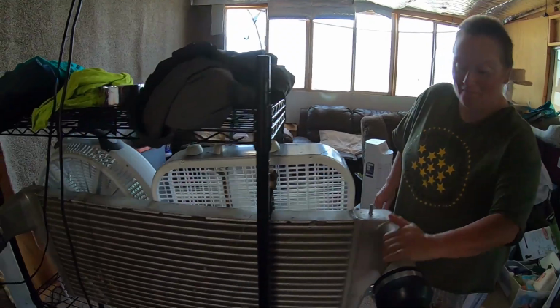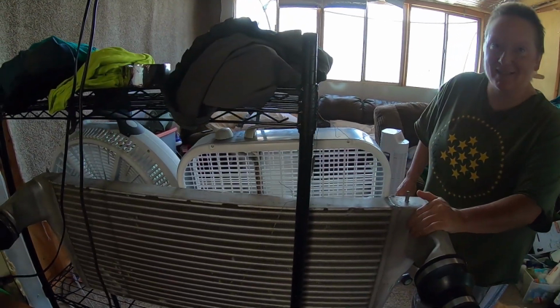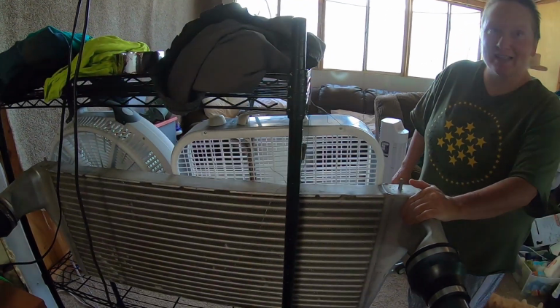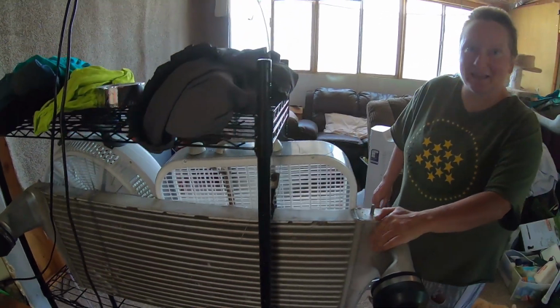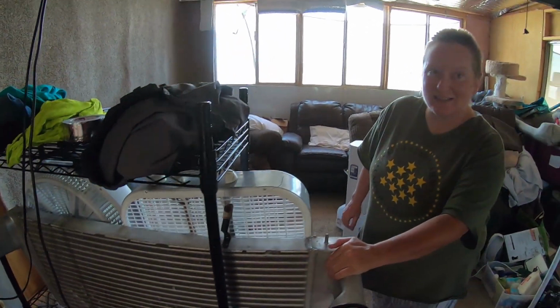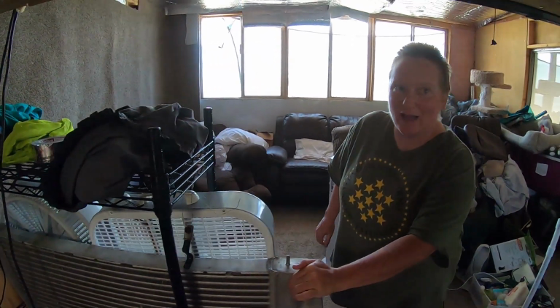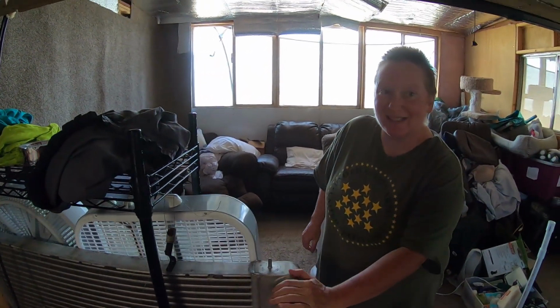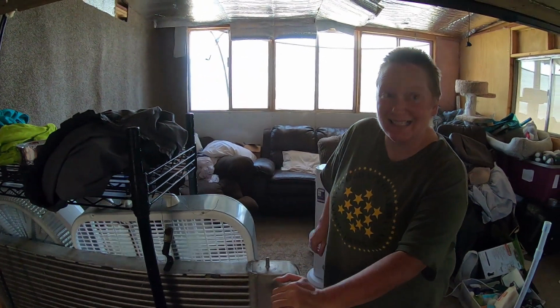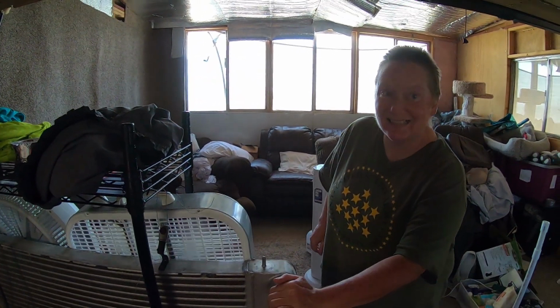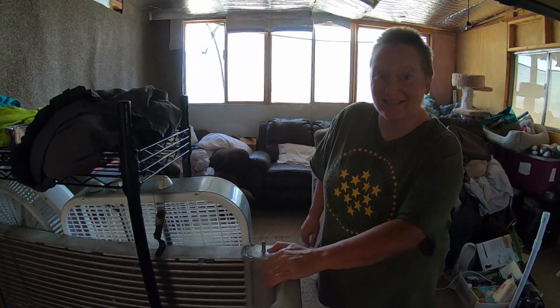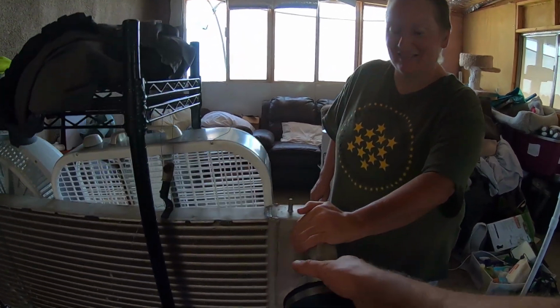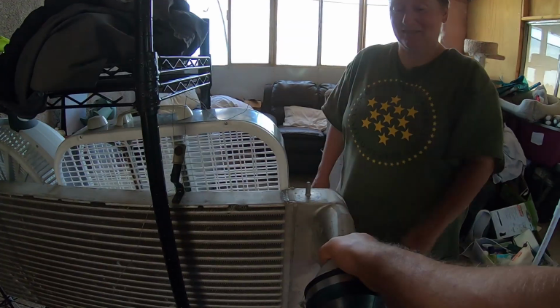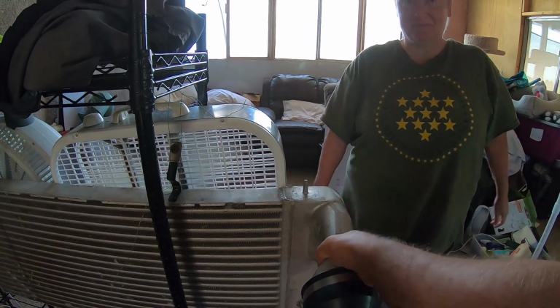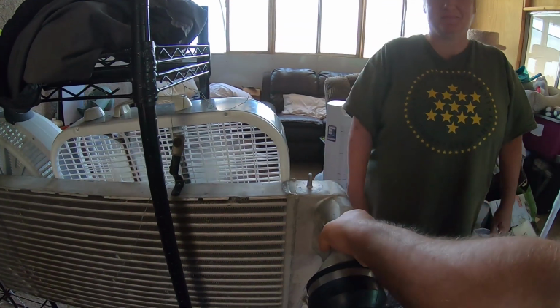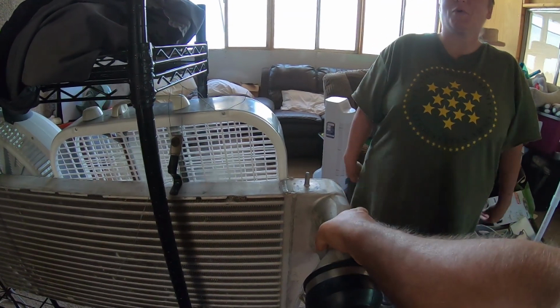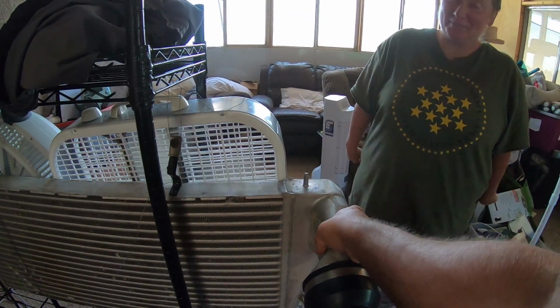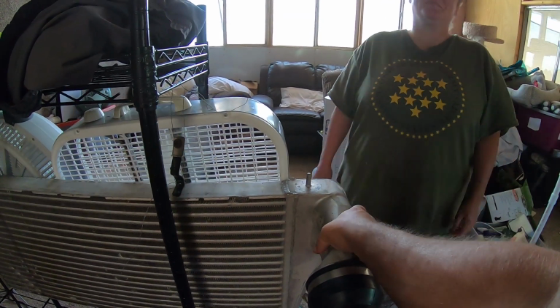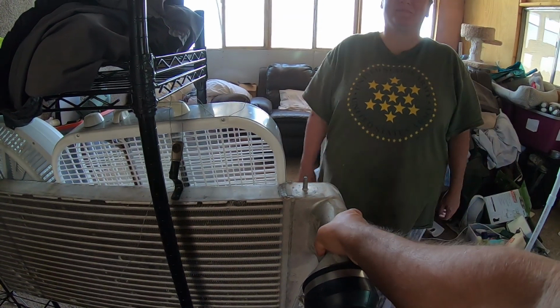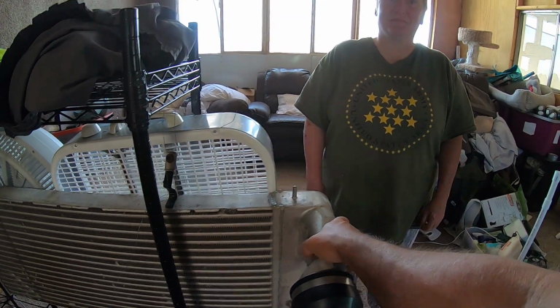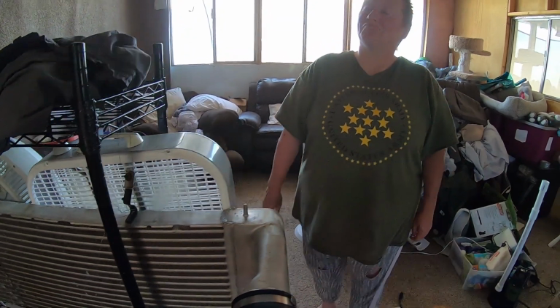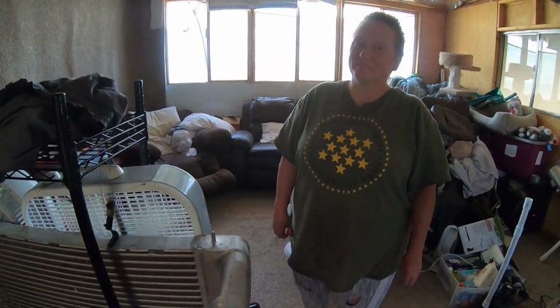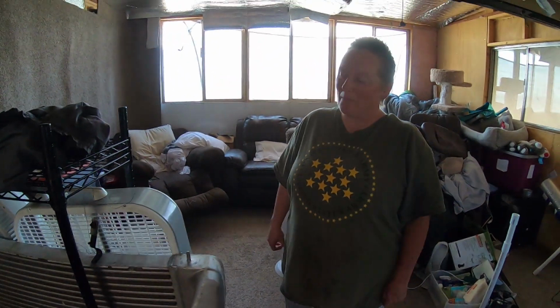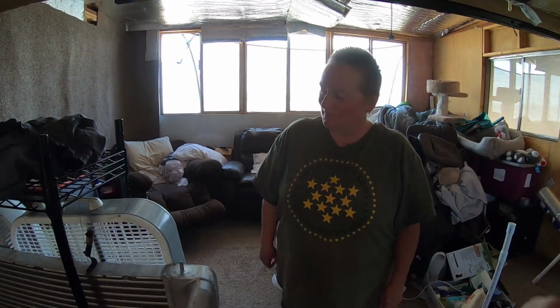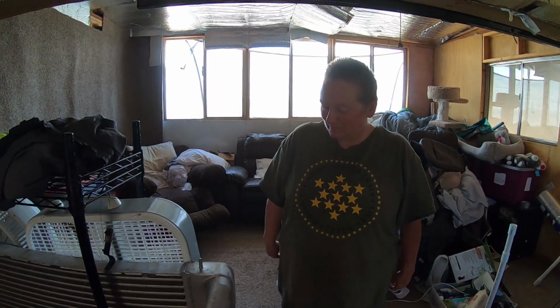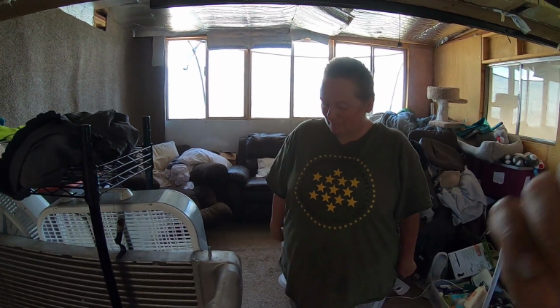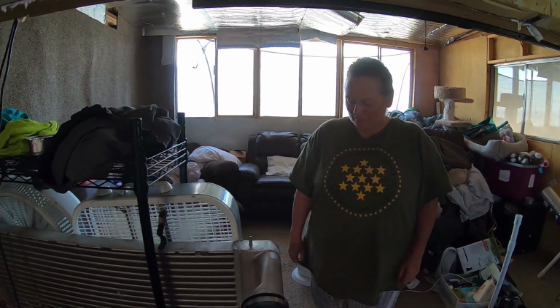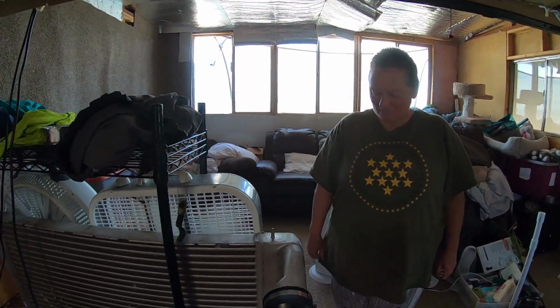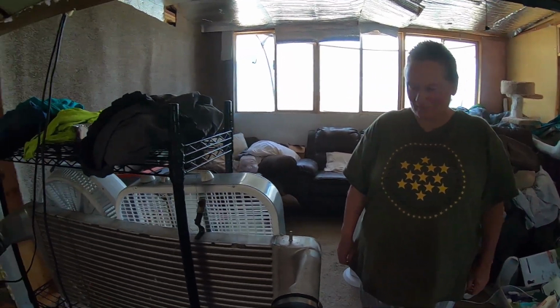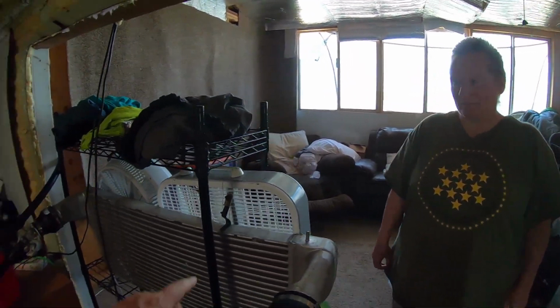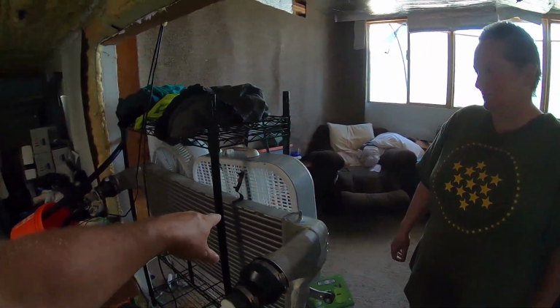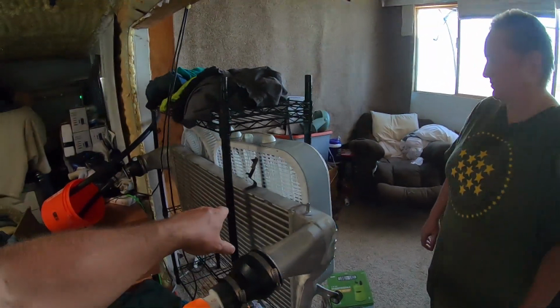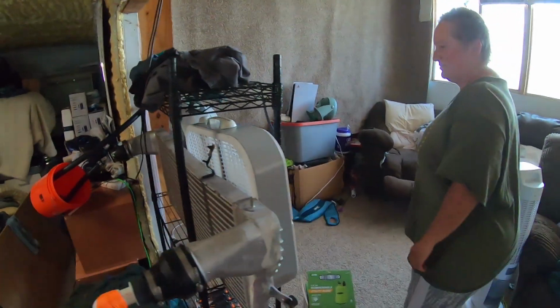I would say it's at least 65, maybe 60 degrees, and it will stay that way. Even in the winter it'll stay 60, so that'll actually help heat. And we've got the two fans blowing here.